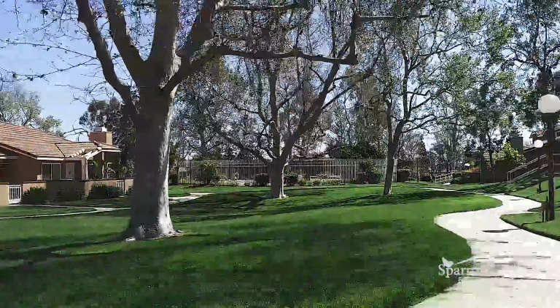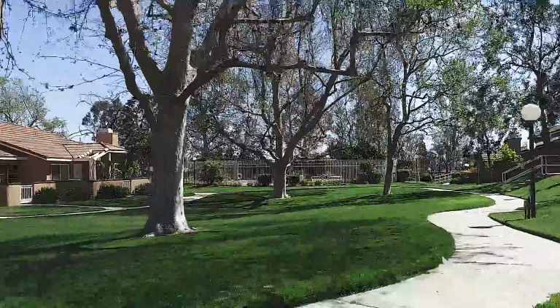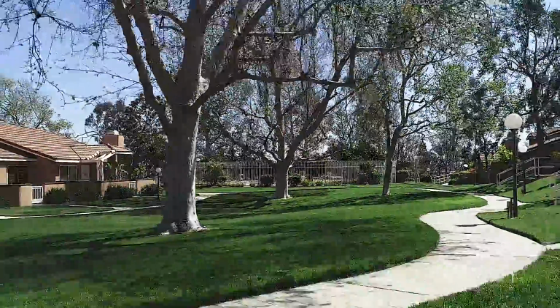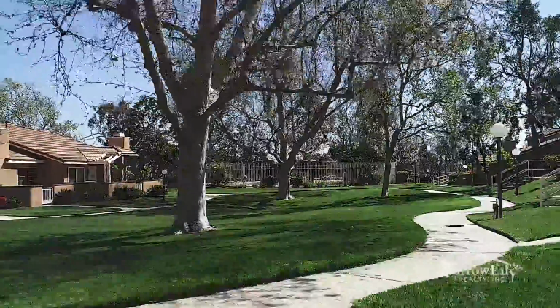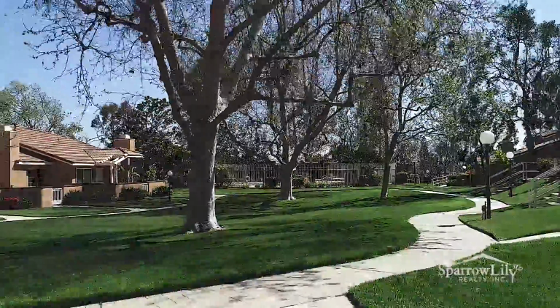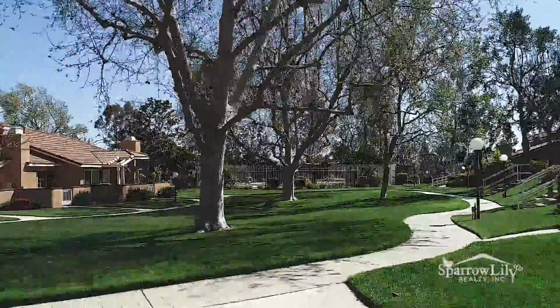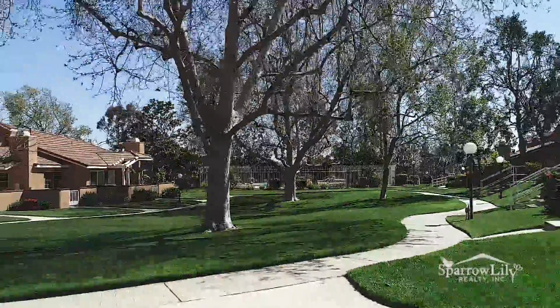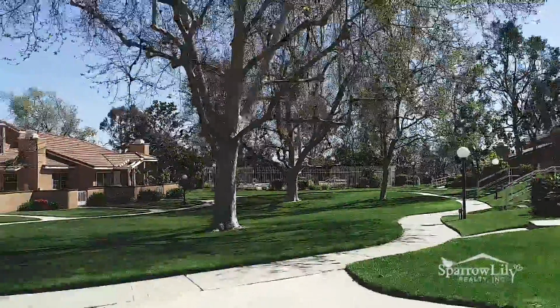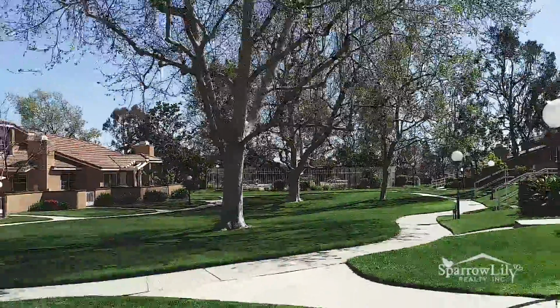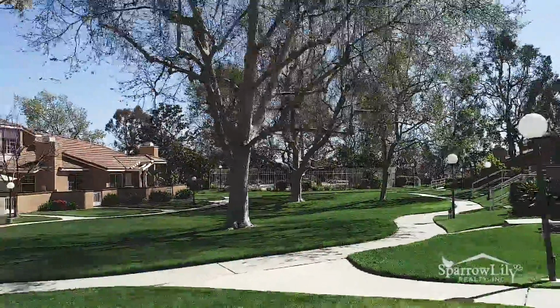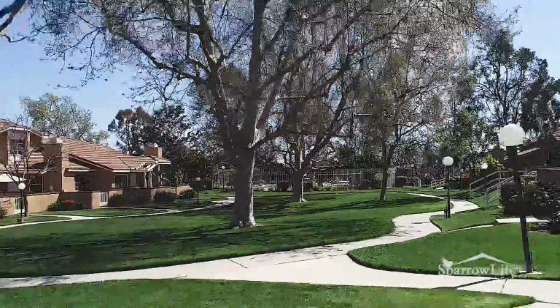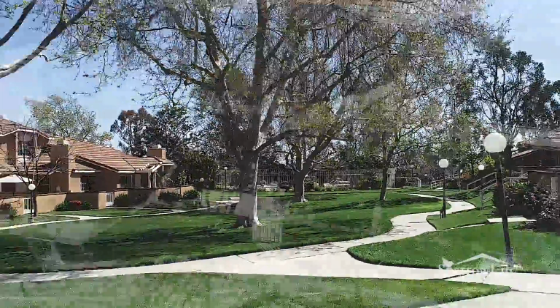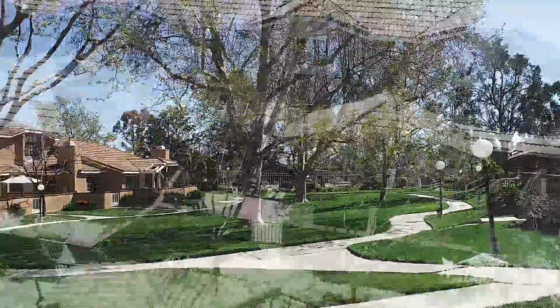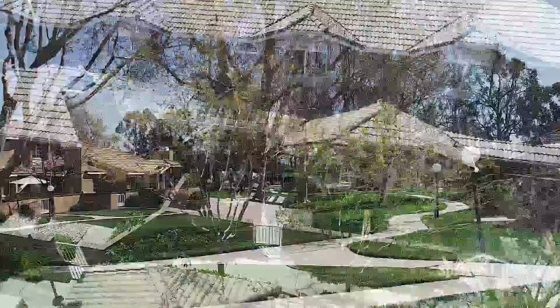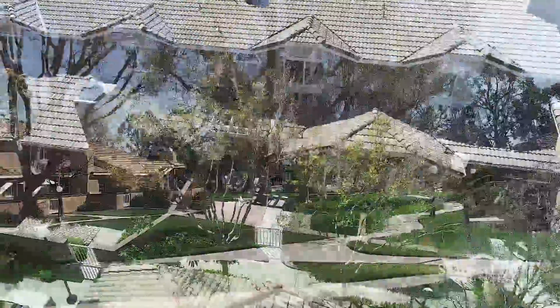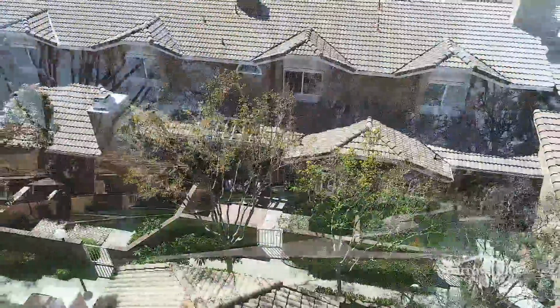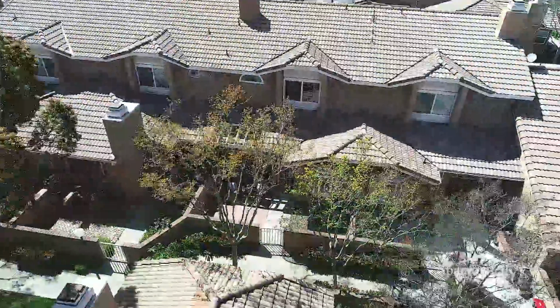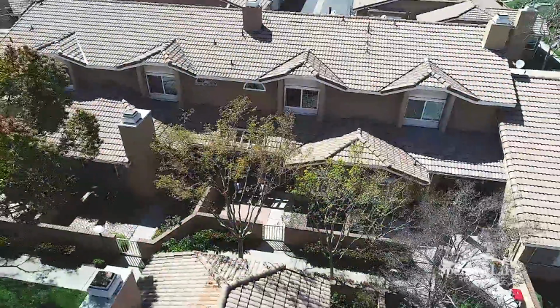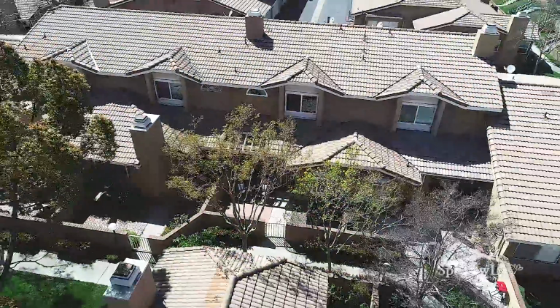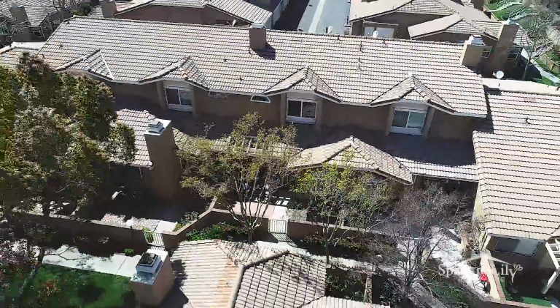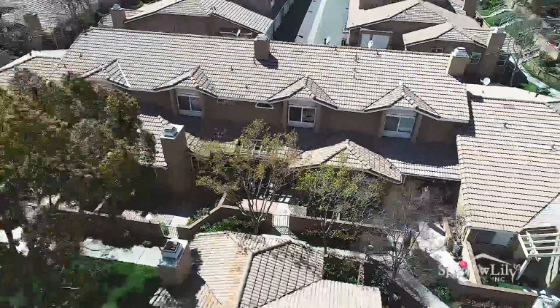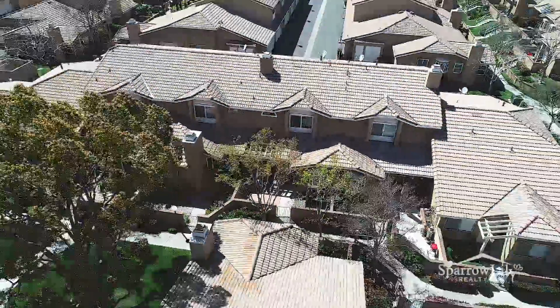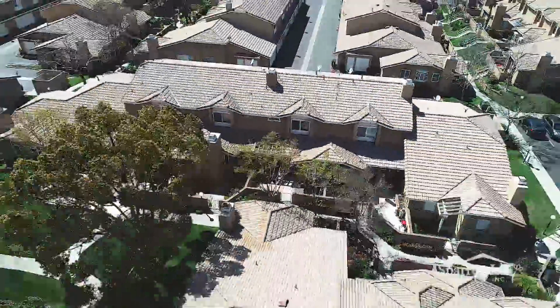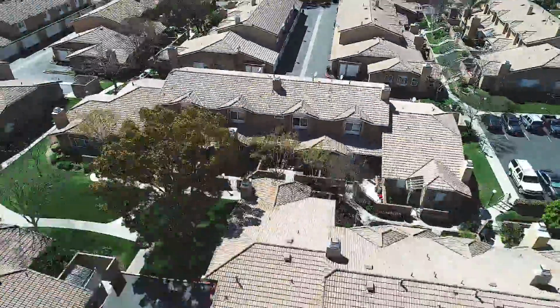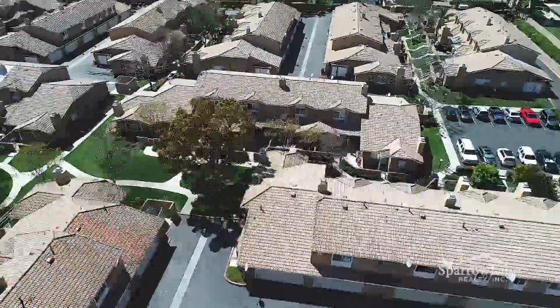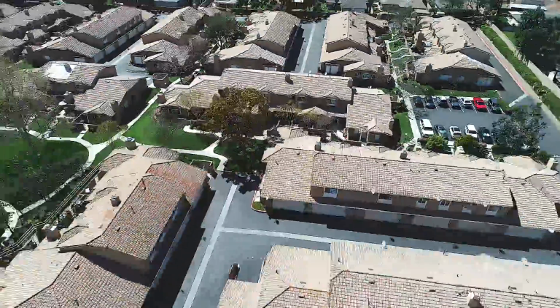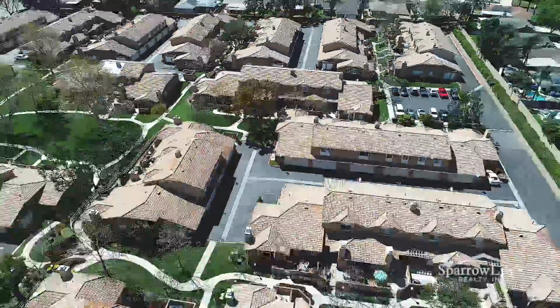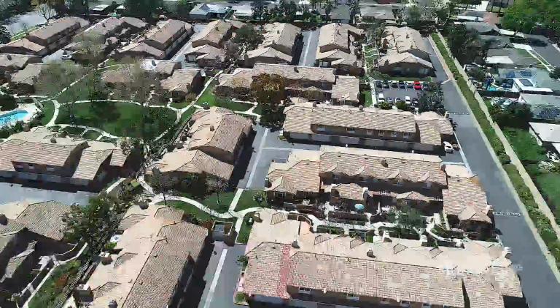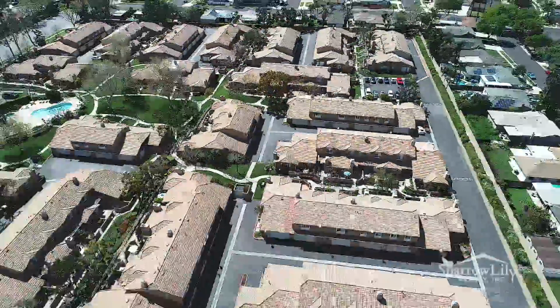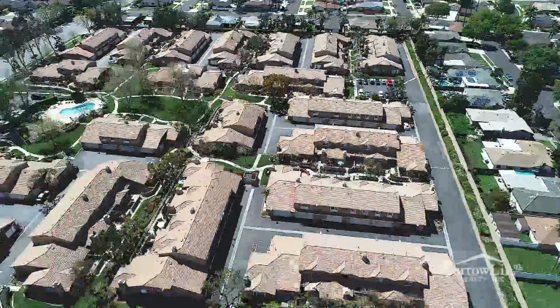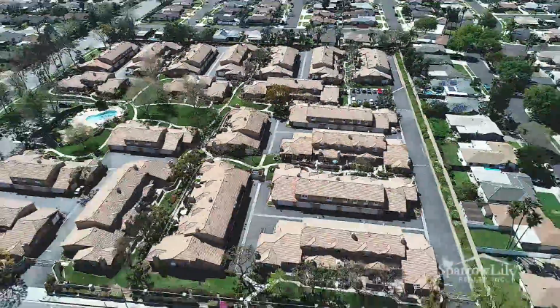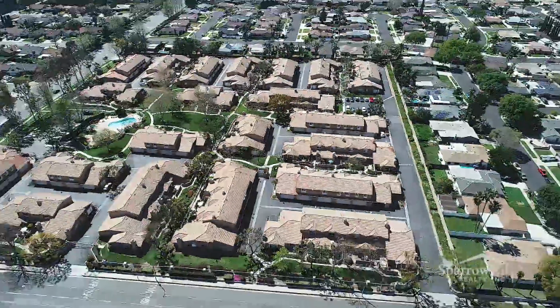A town square feel — this townhome is ready for you to make it your next home. Schedule your private tour today.